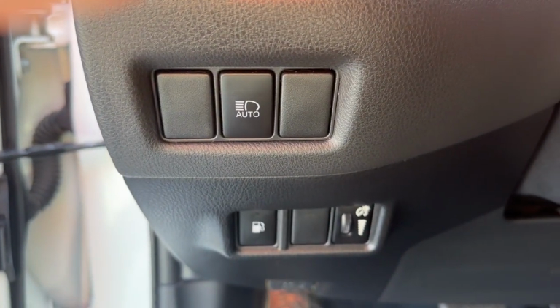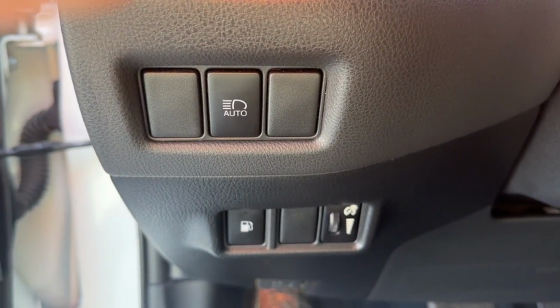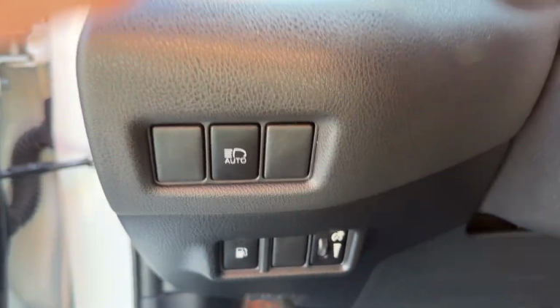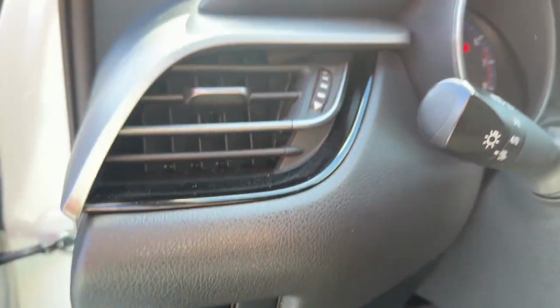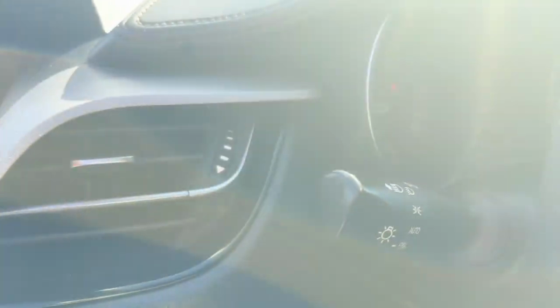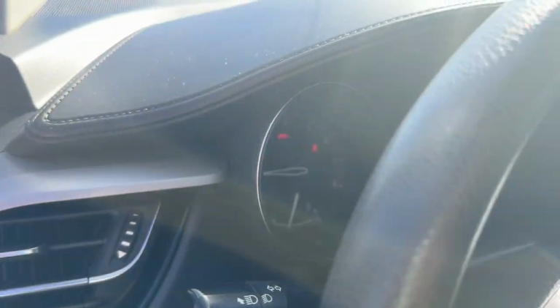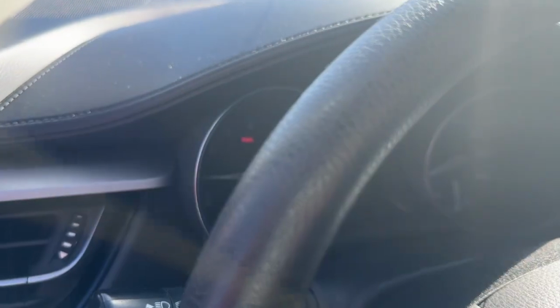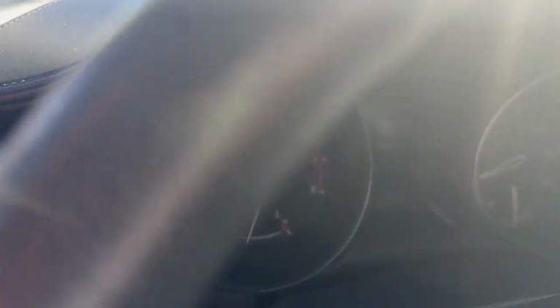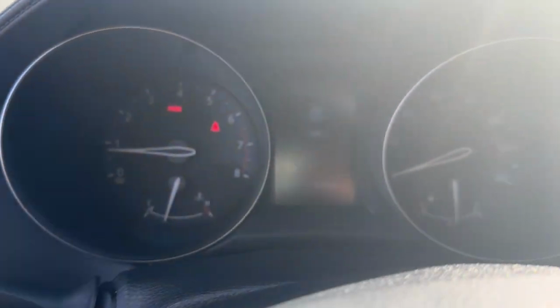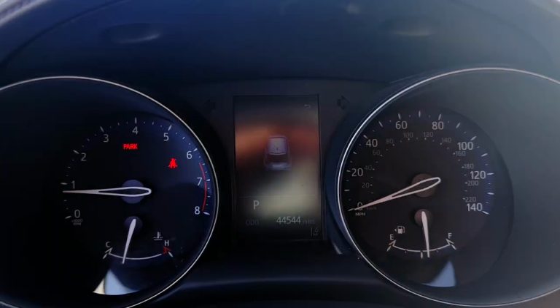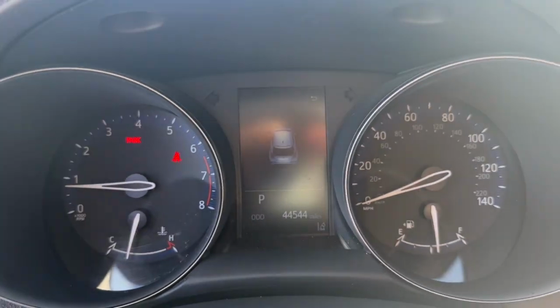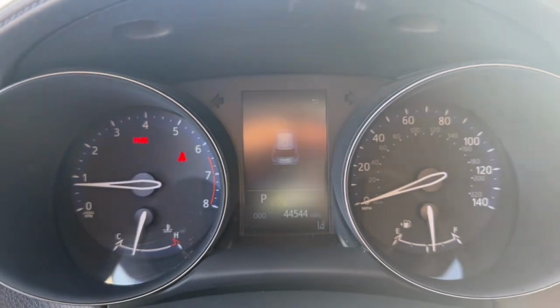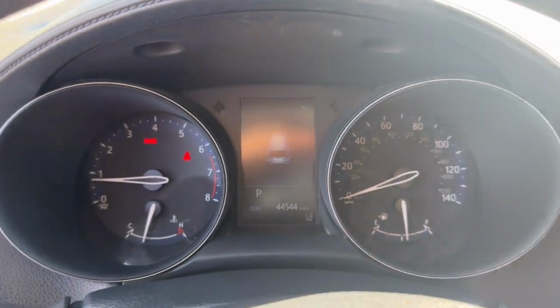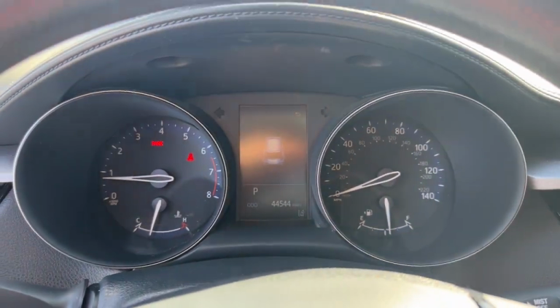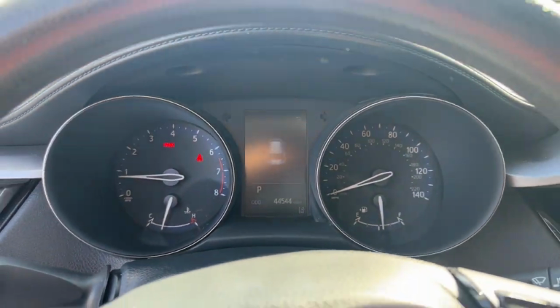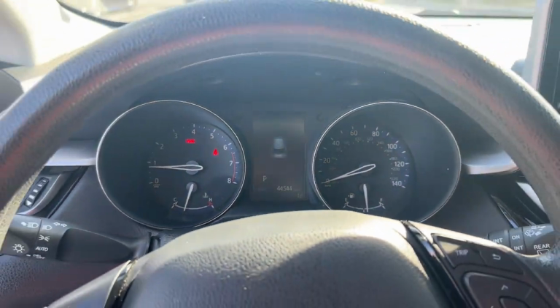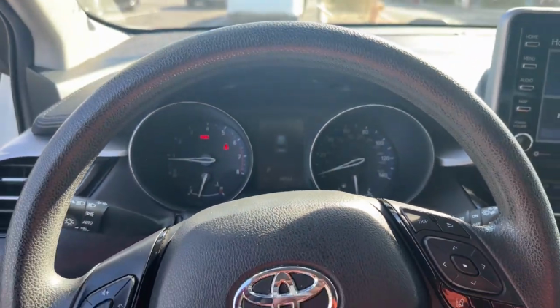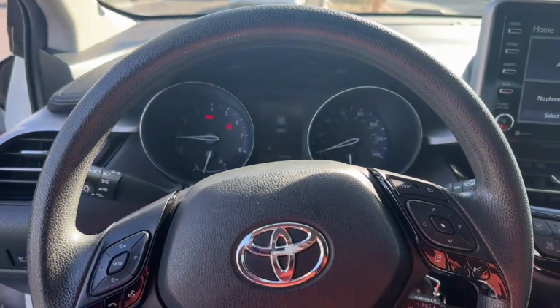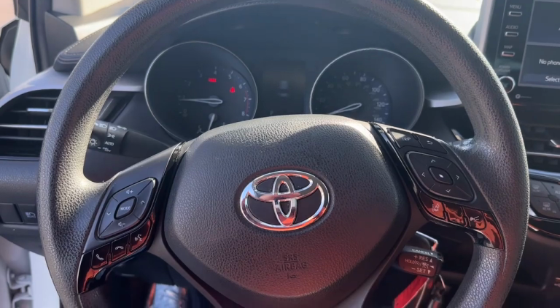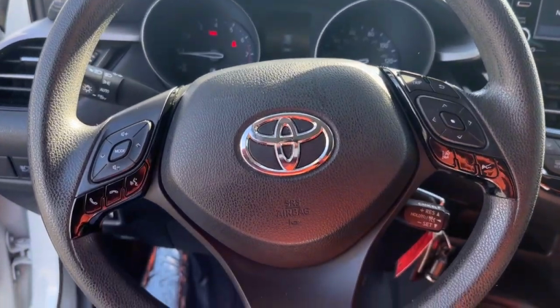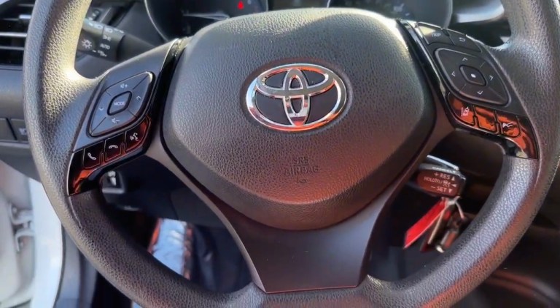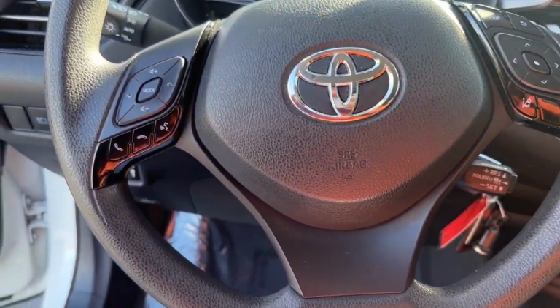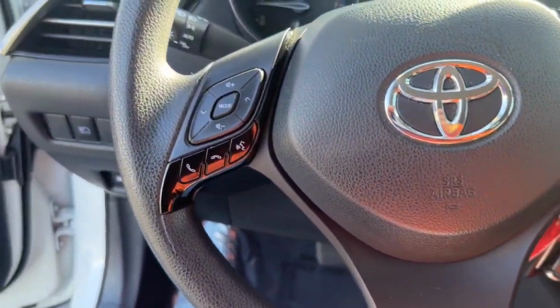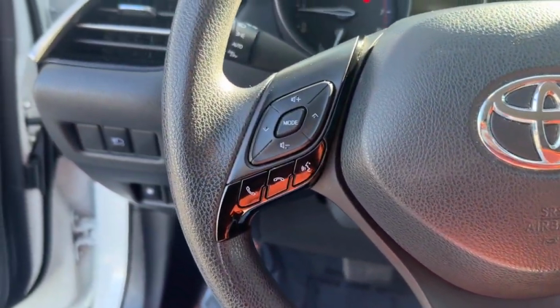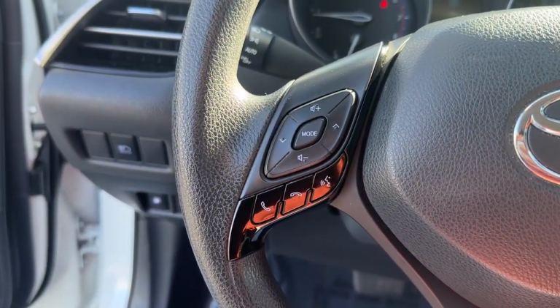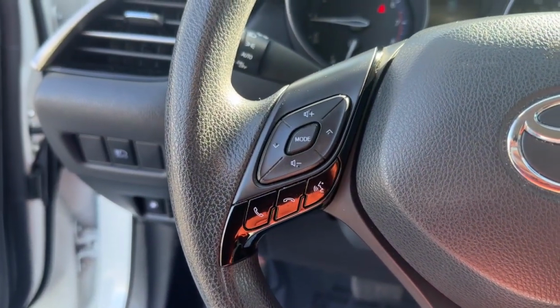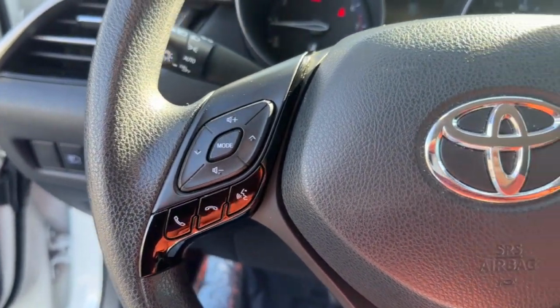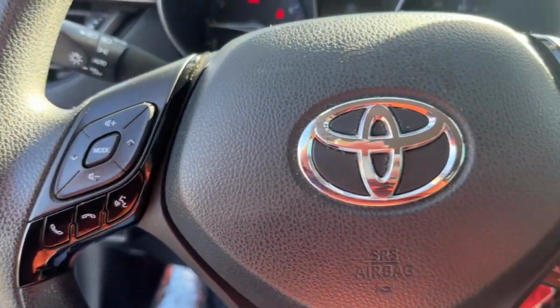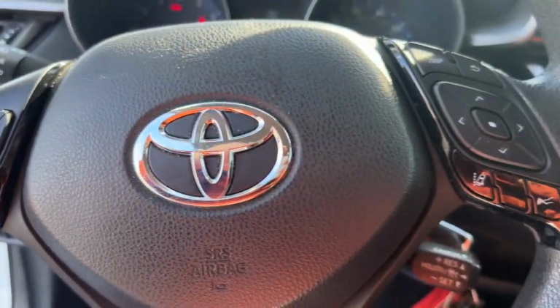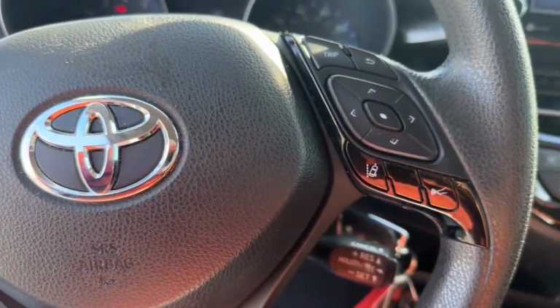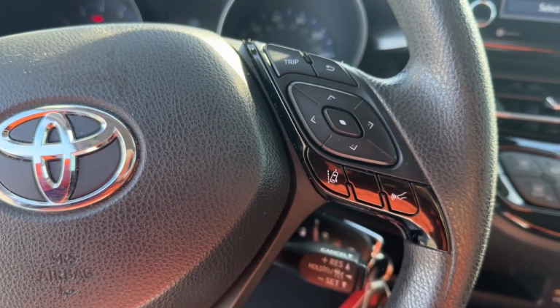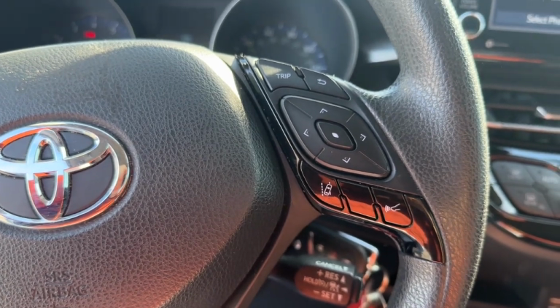Lane Departure Warning, Keyless Entry, Backup Camera, Heated Mirrors, Lane Keeping Assist, Adaptive Cruise Control, Satellite Radio, Multi-Zone AC, Wi-Fi Hotspot, Bluetooth Connection.